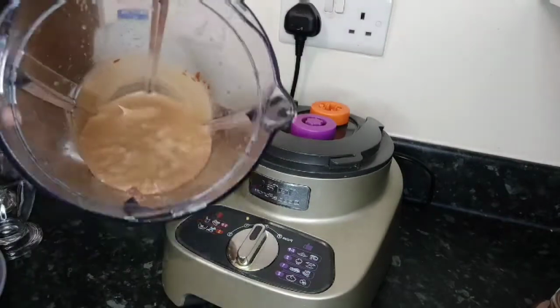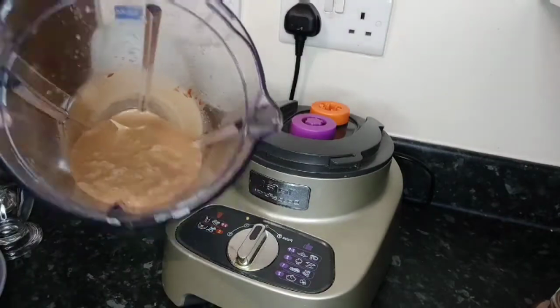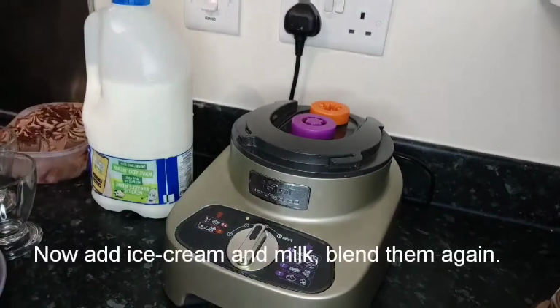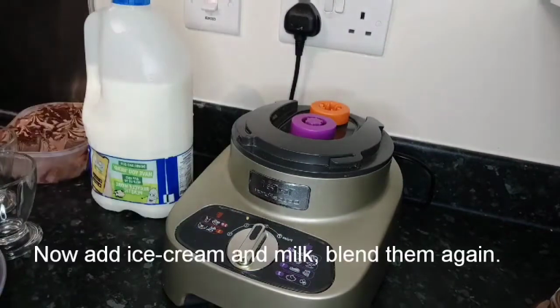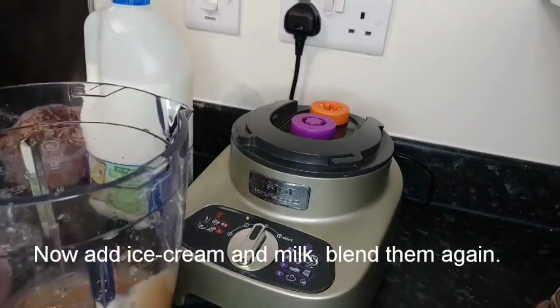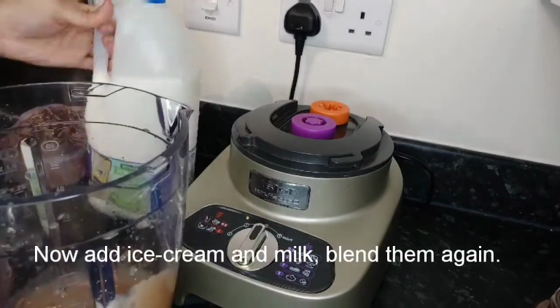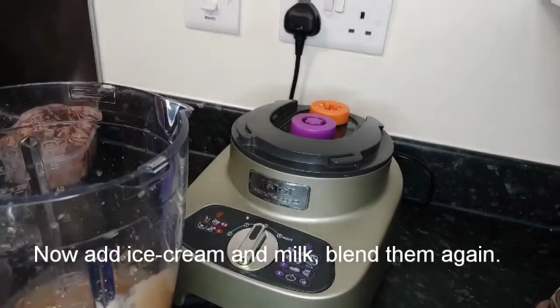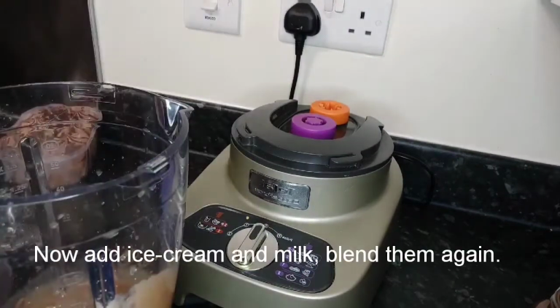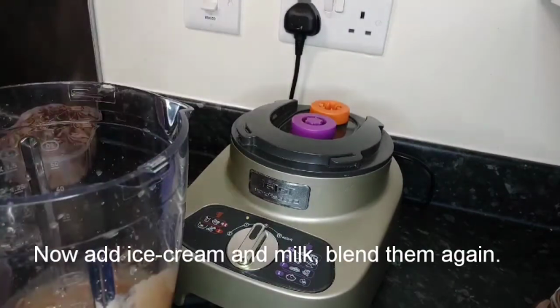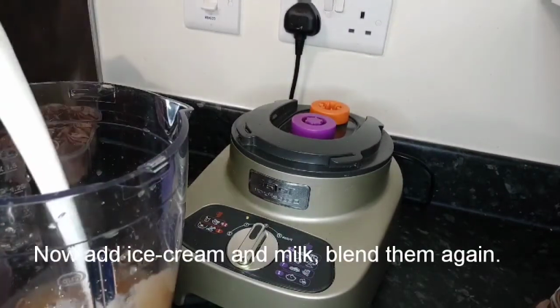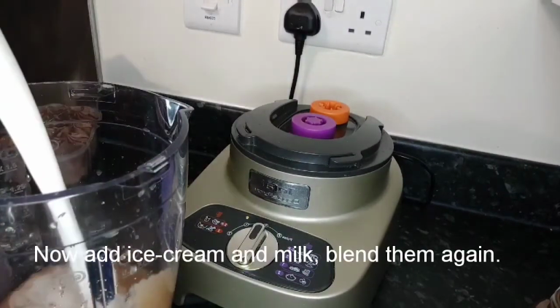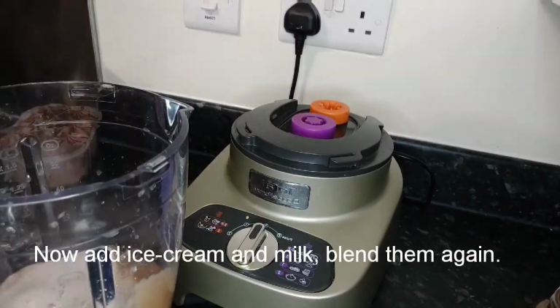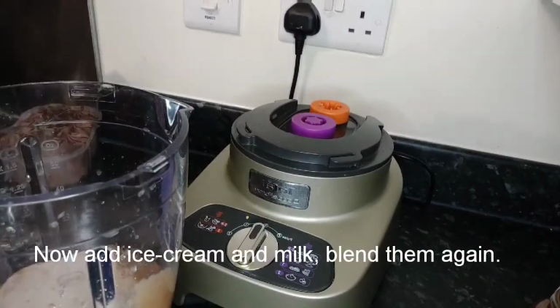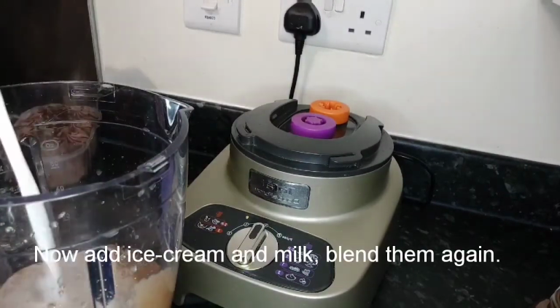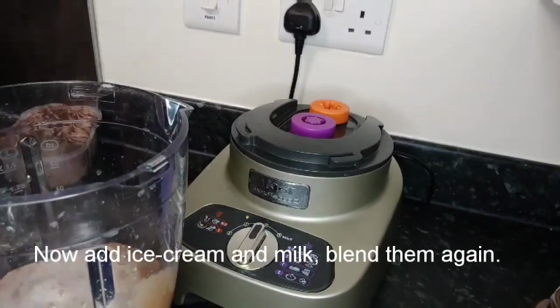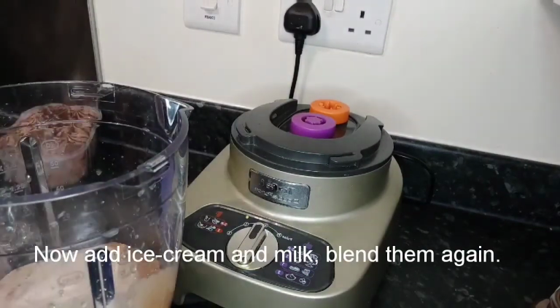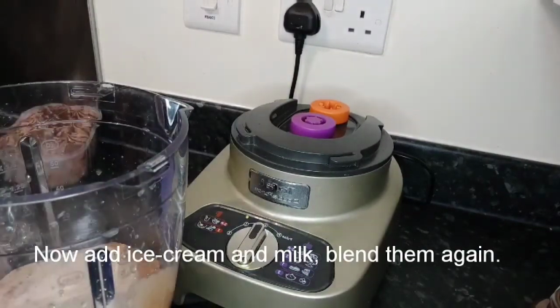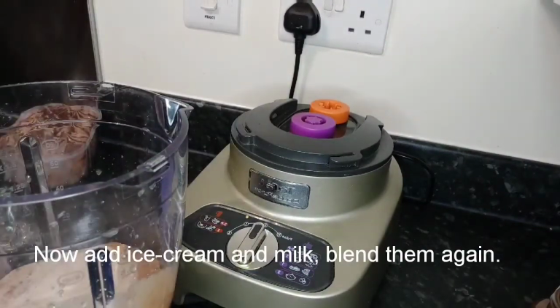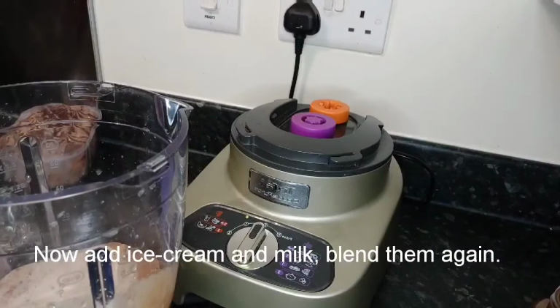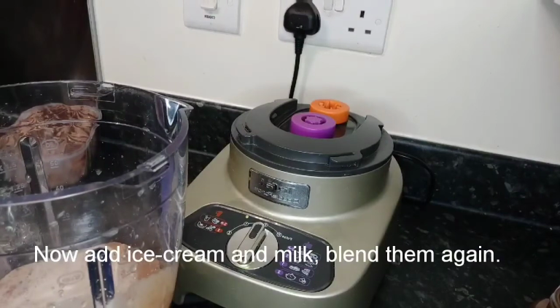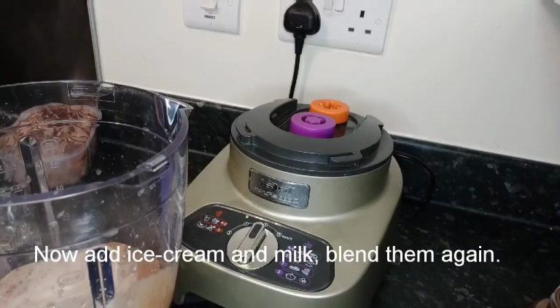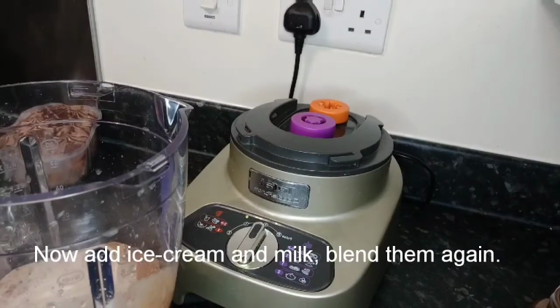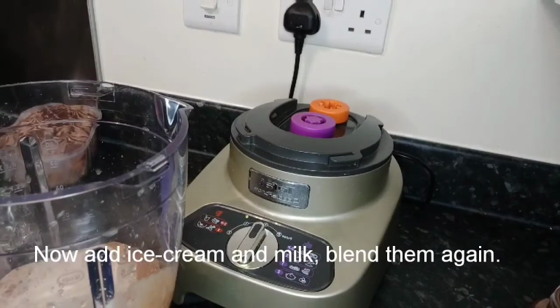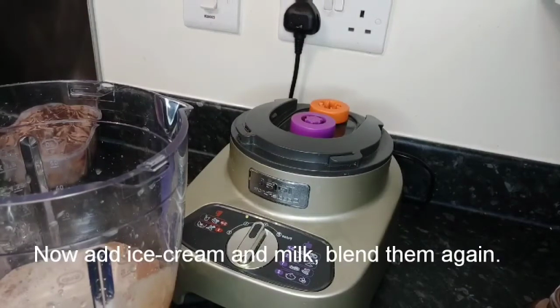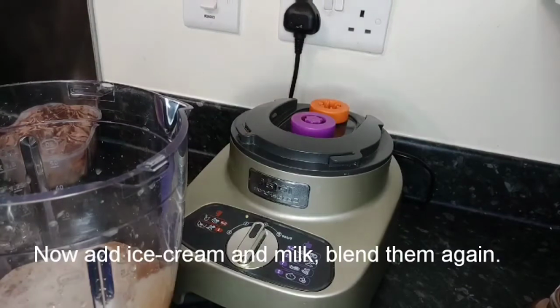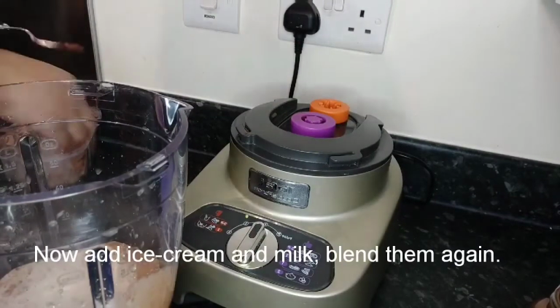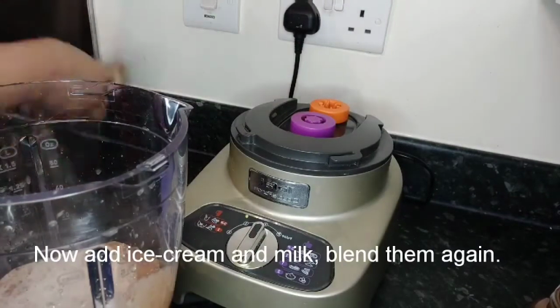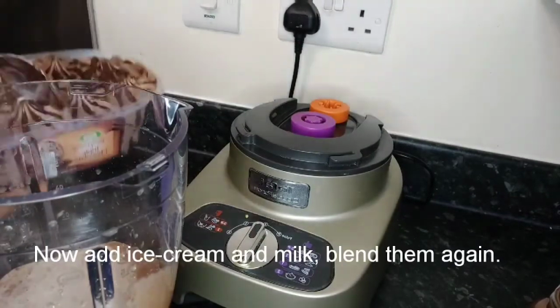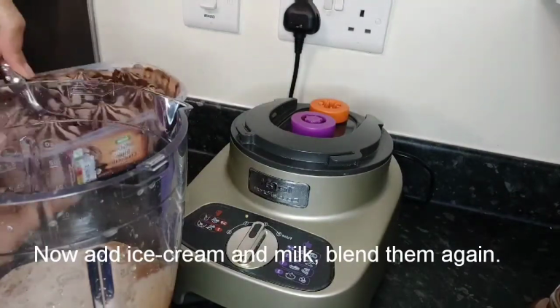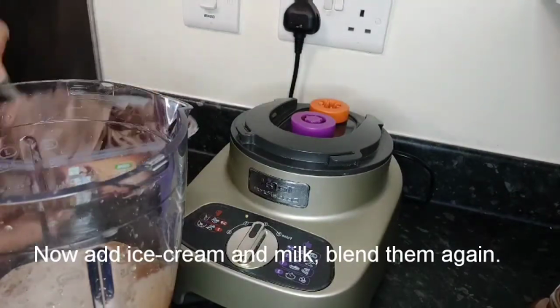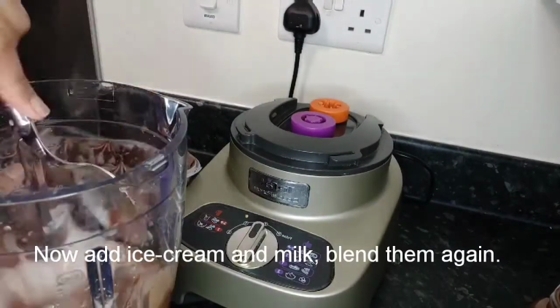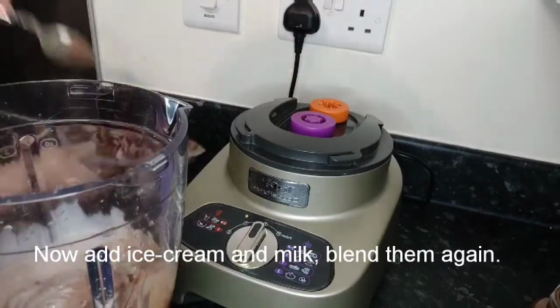Now add milk inside this mixture along with some chocolate ice cream. You can use vanilla ice cream if you like, and blend it again.